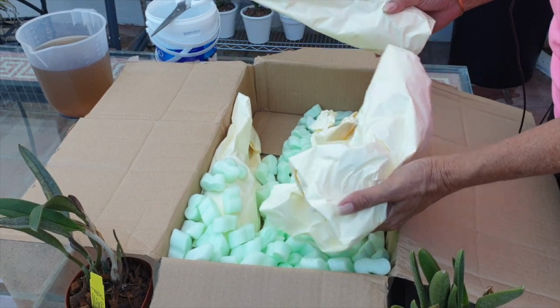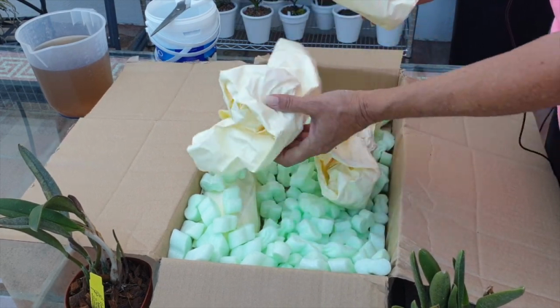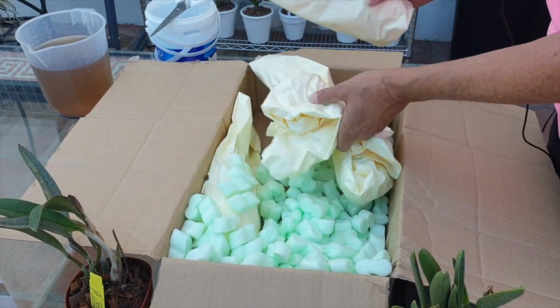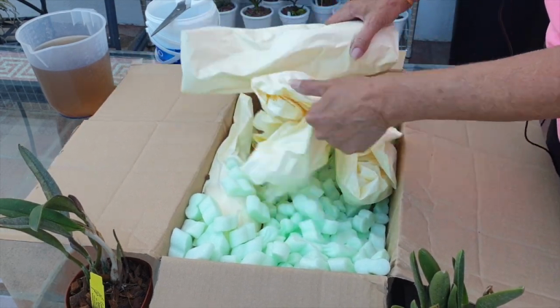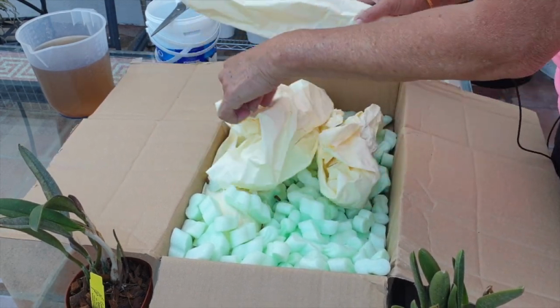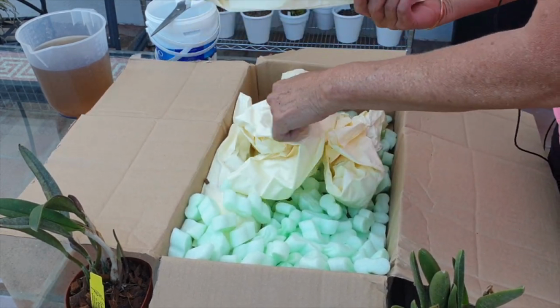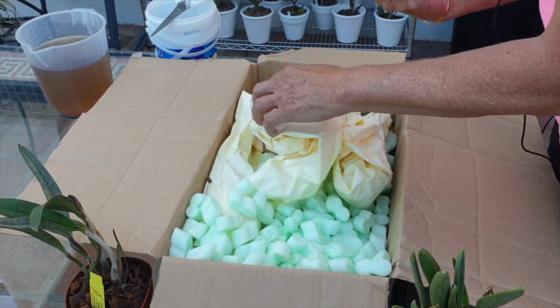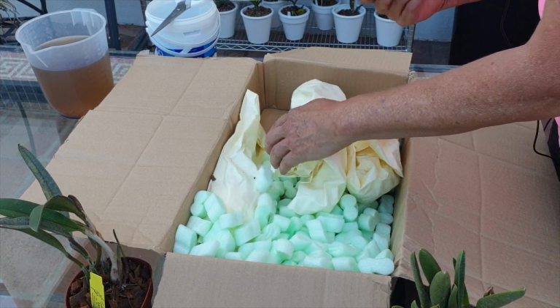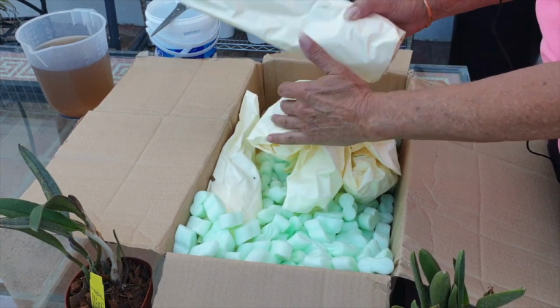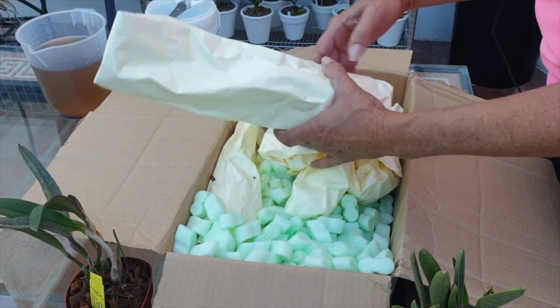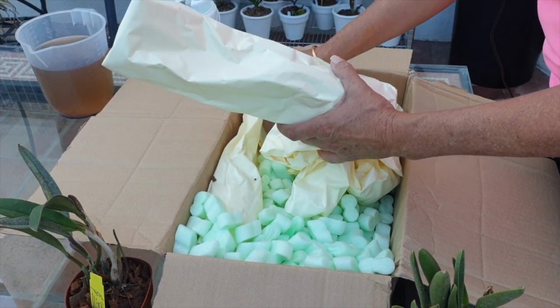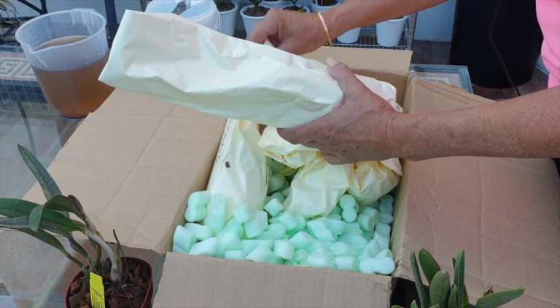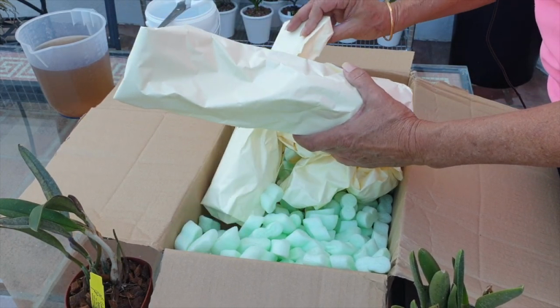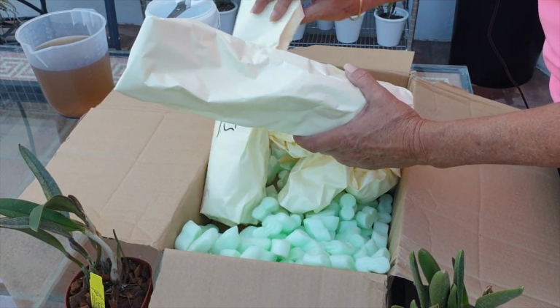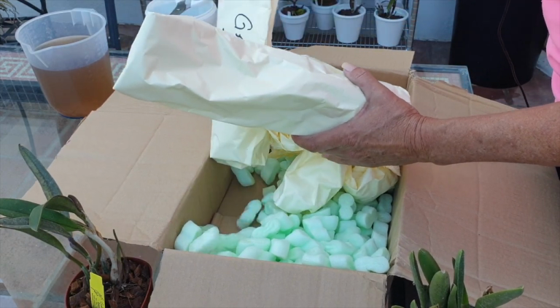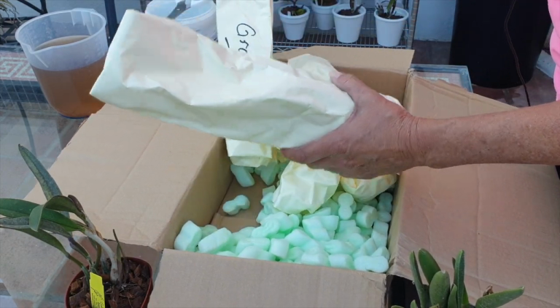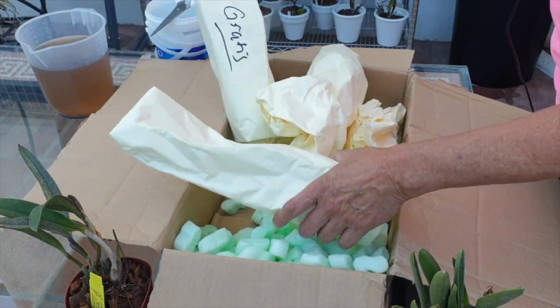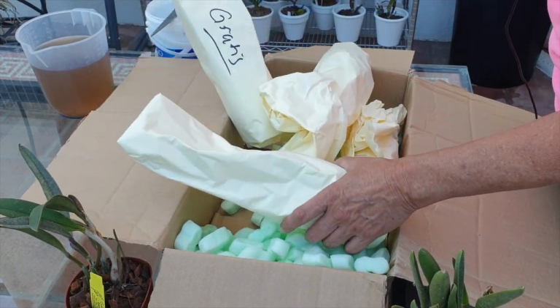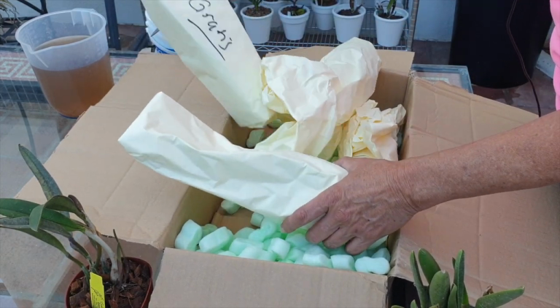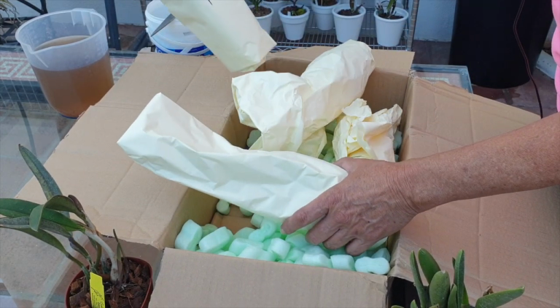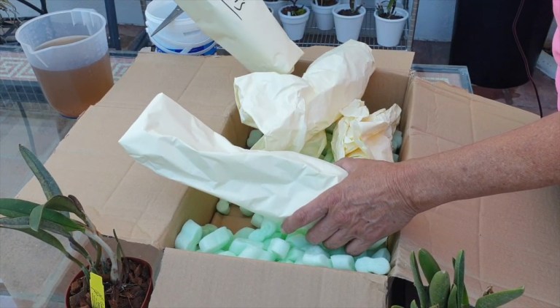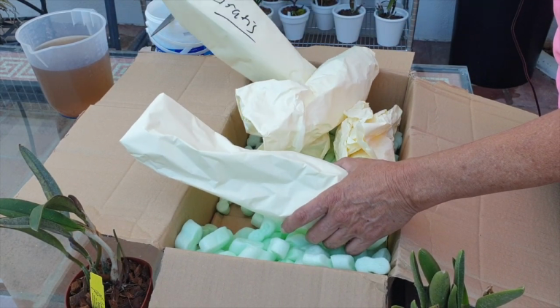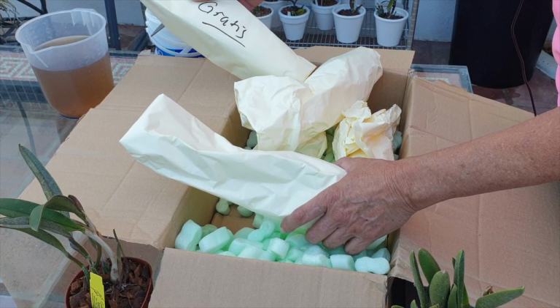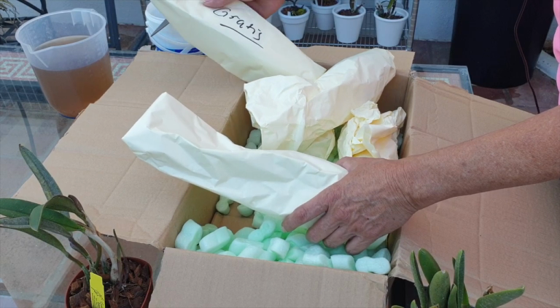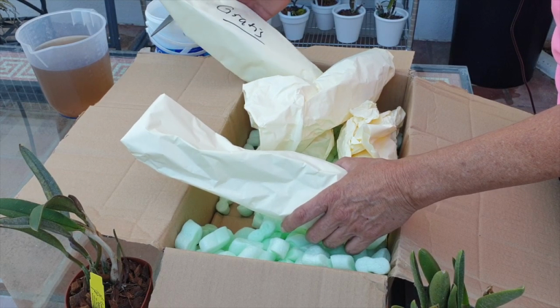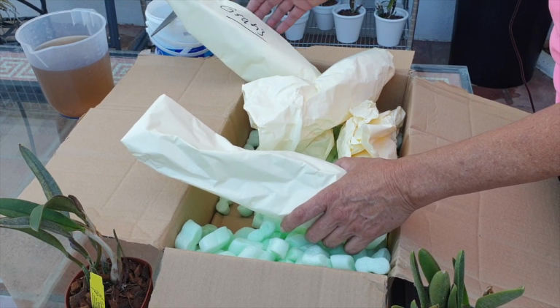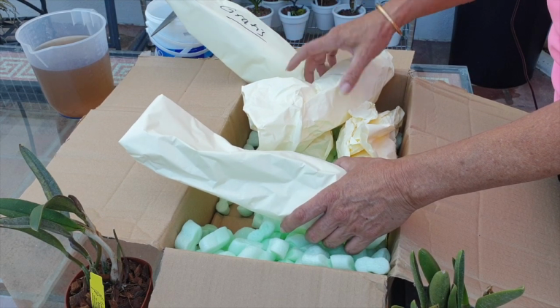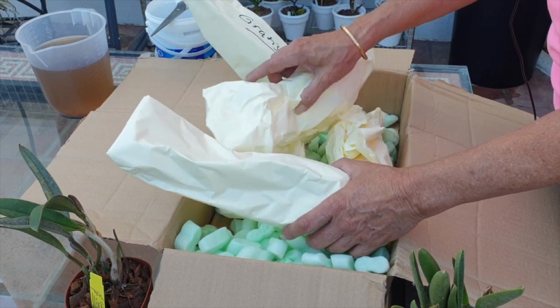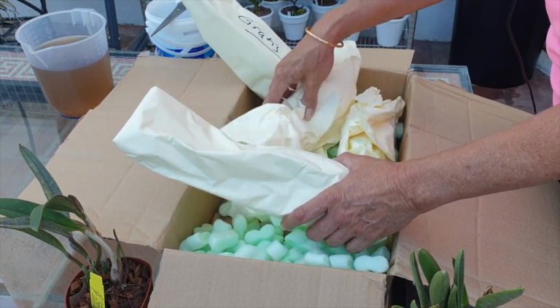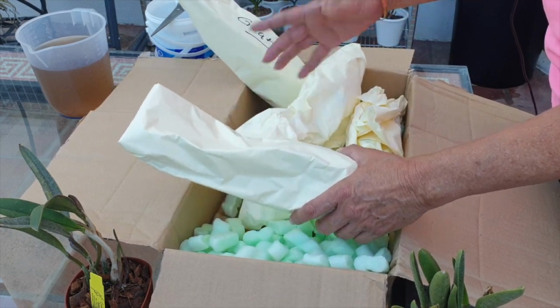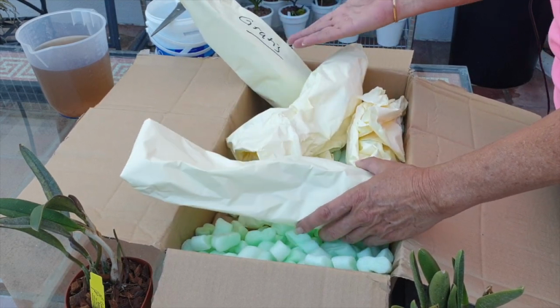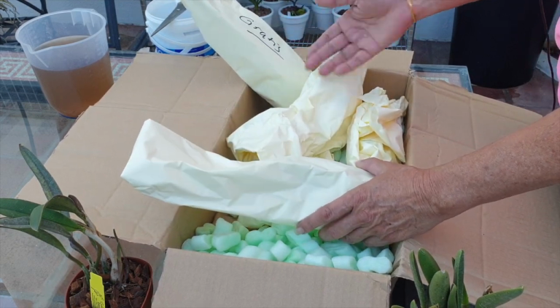Four orchids — I only ordered three. Oh, I got a present! They did that last time.